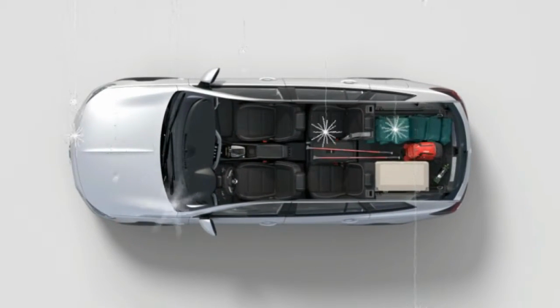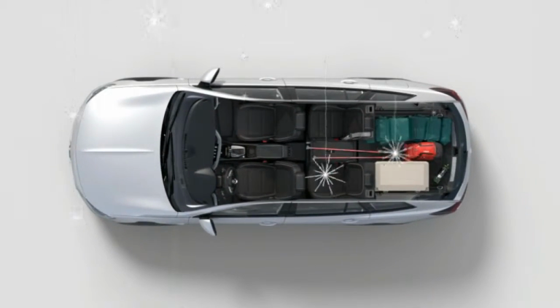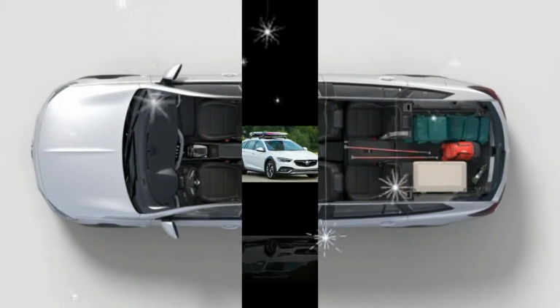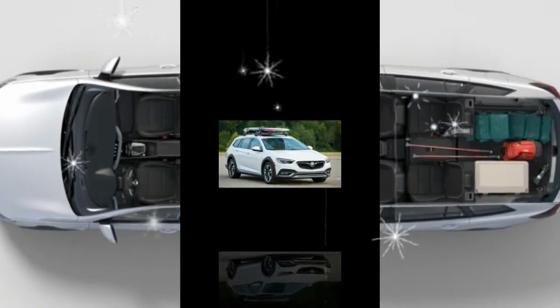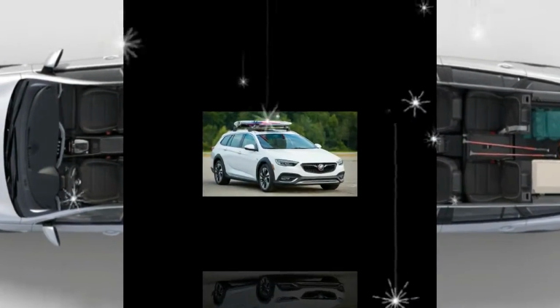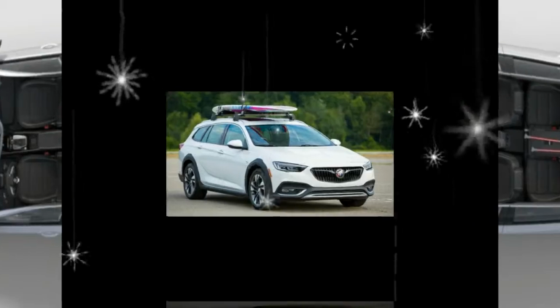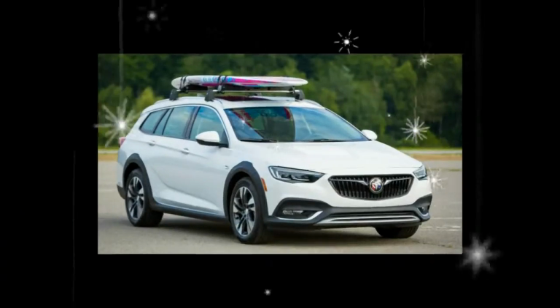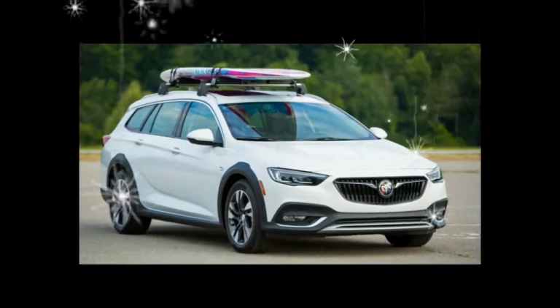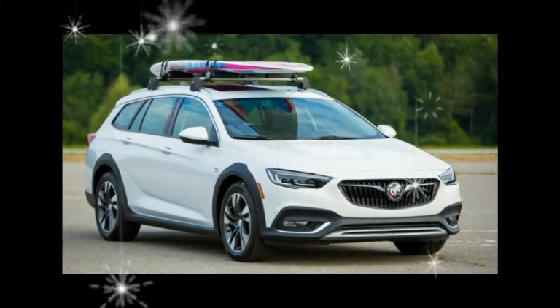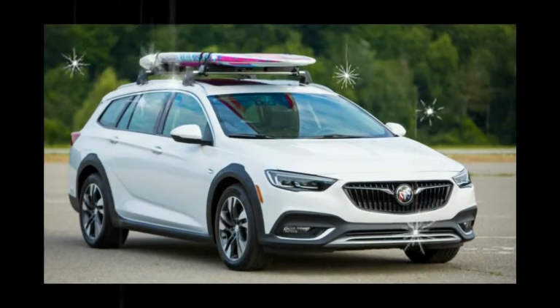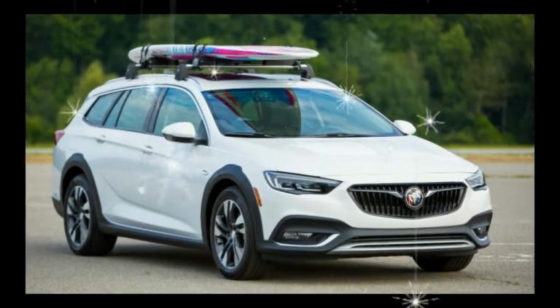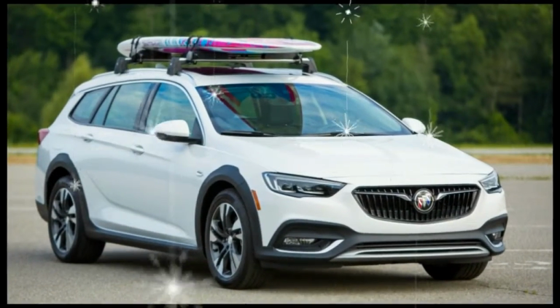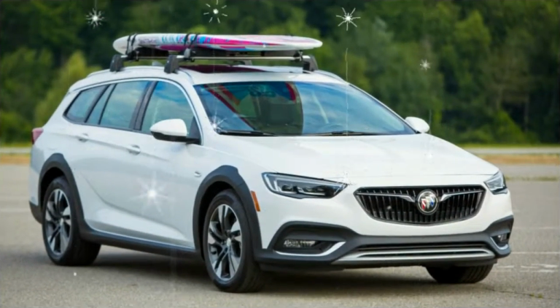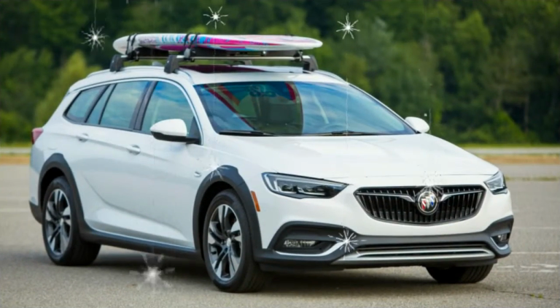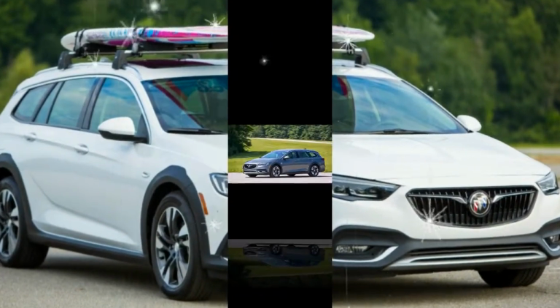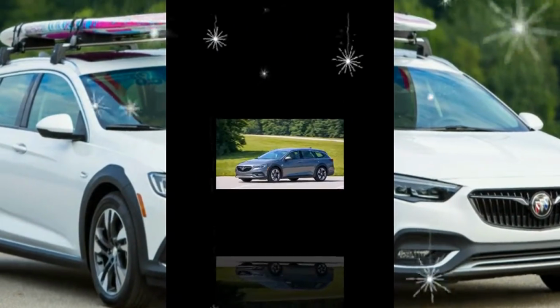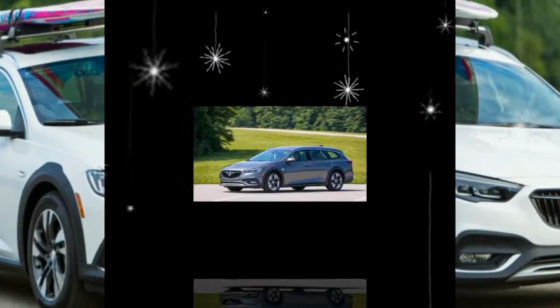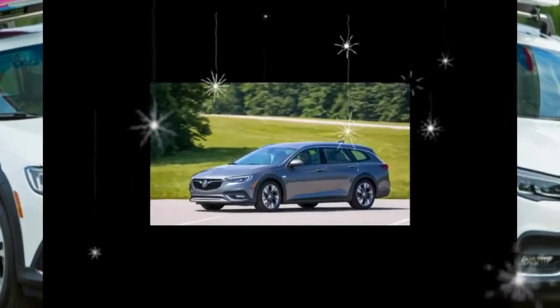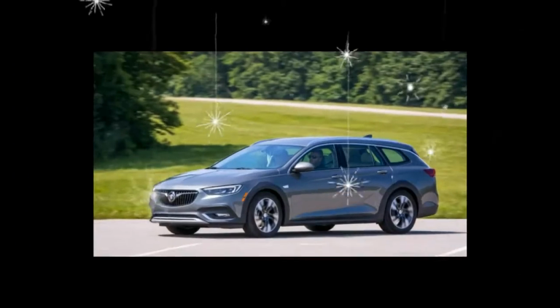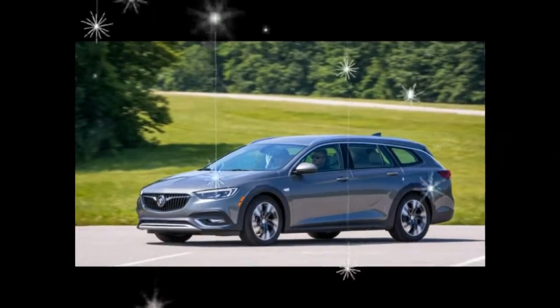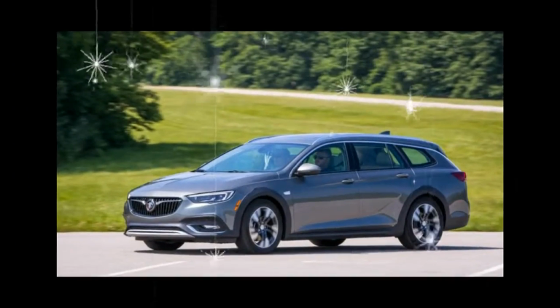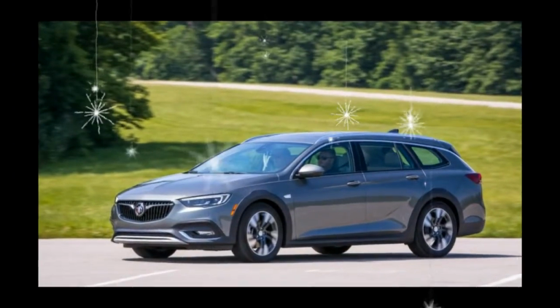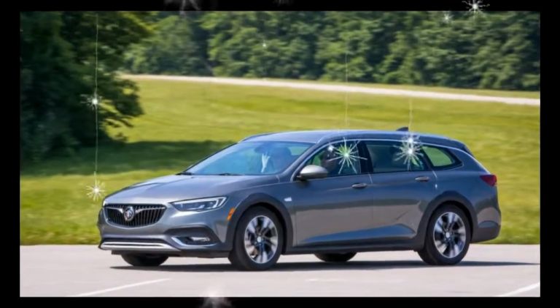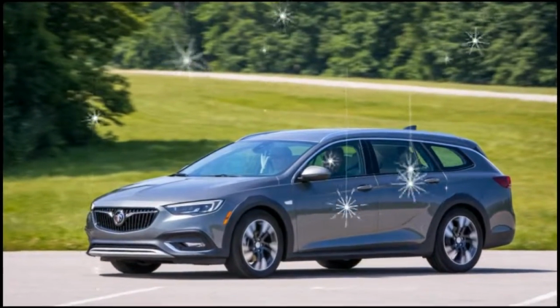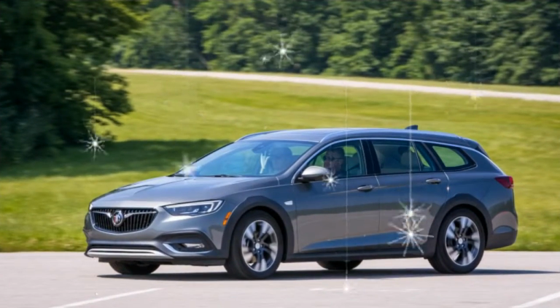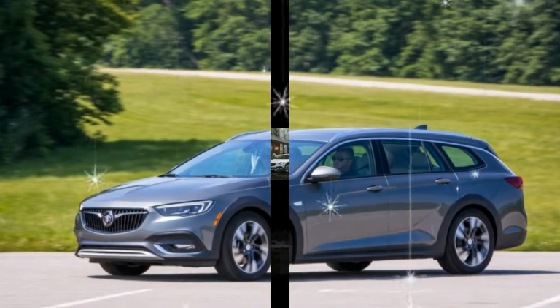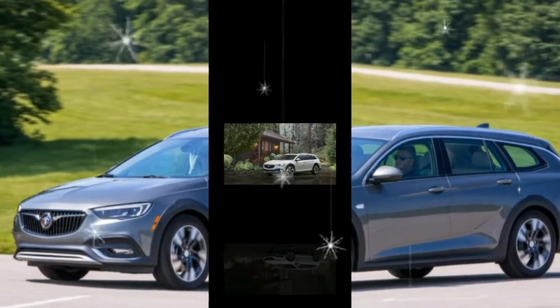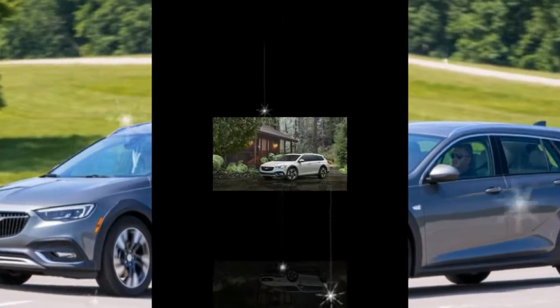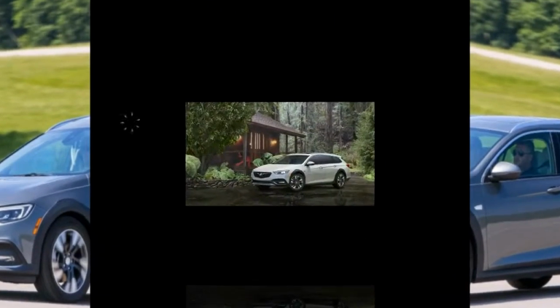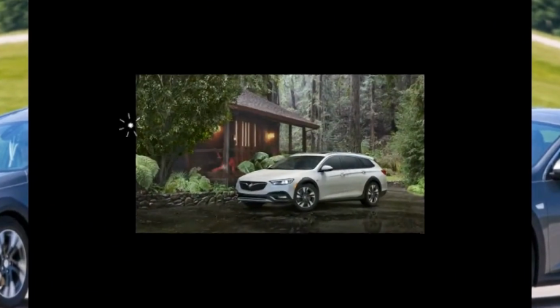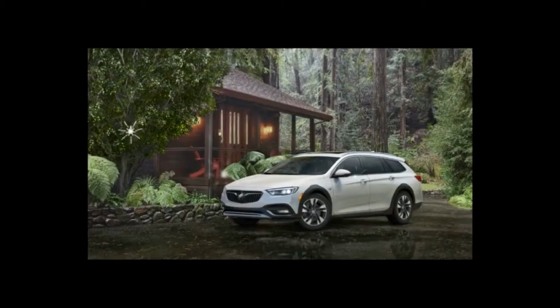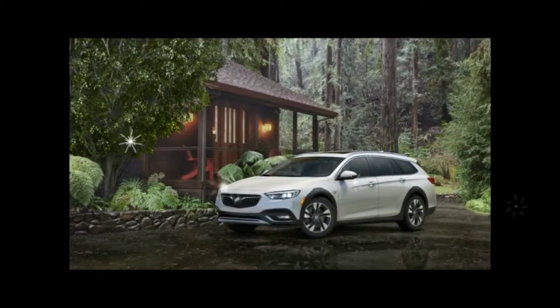Driver confidence package options include LED headlamps, a four-way lumbar seat adjuster, and rear park assist for $1,725. Various driver assist technologies, including adaptive cruise control and forward collision alert, are available for an additional $1,190.